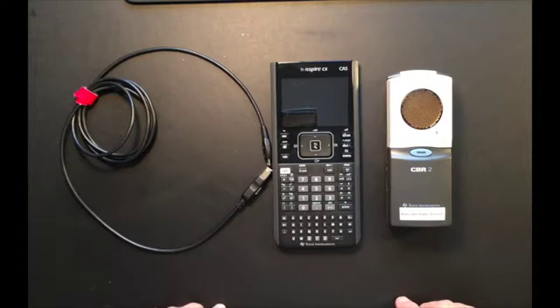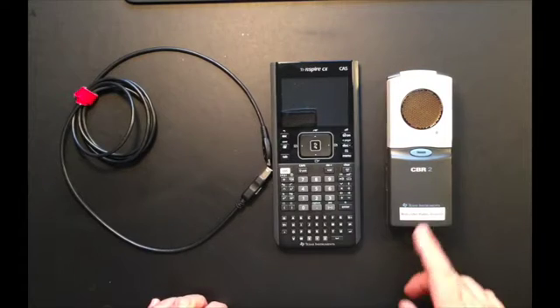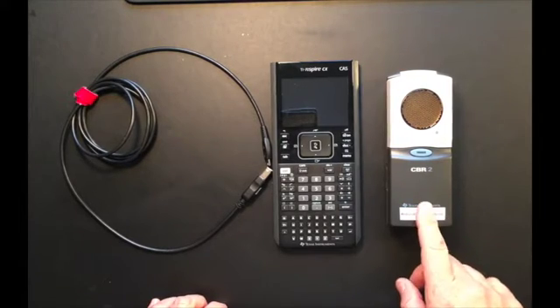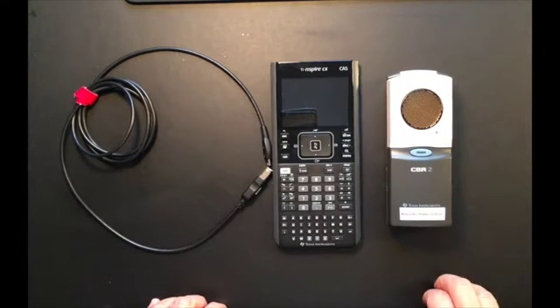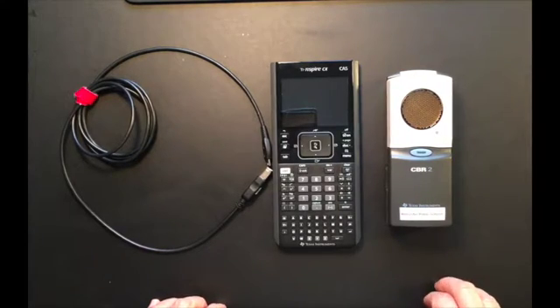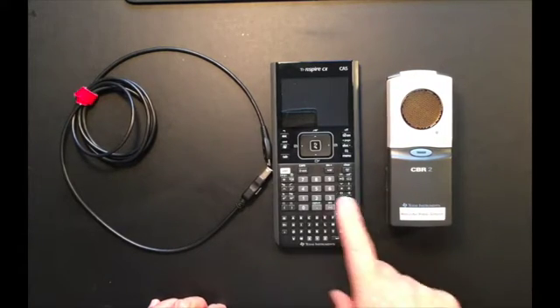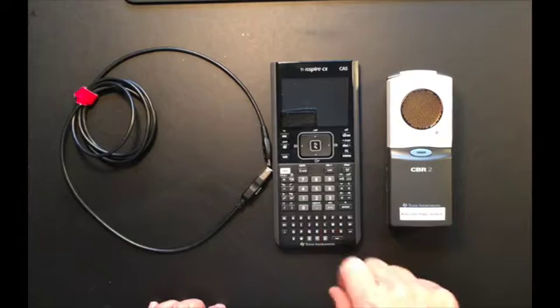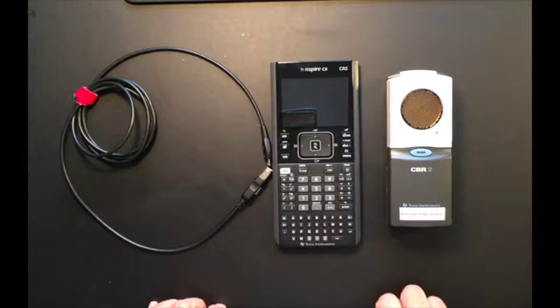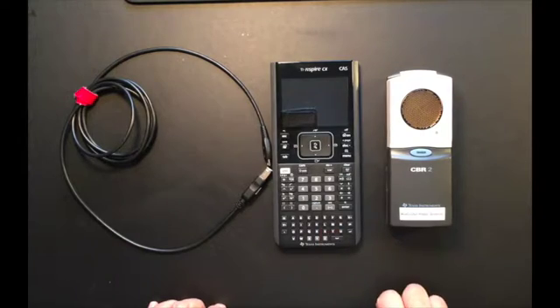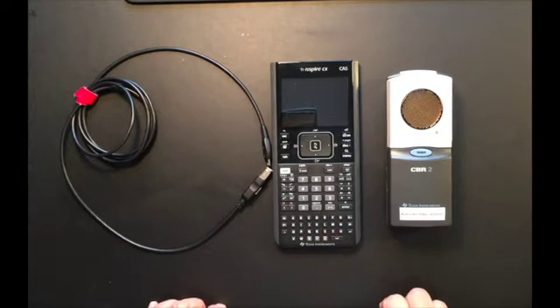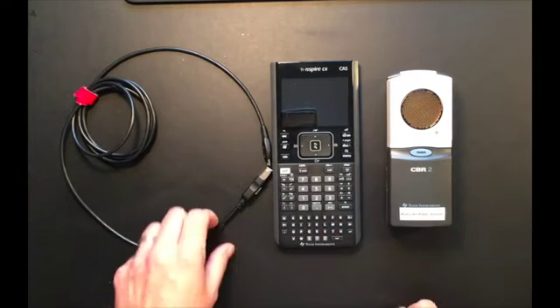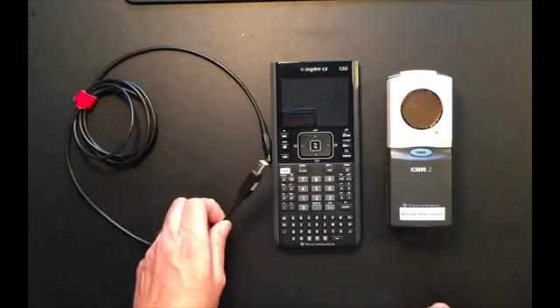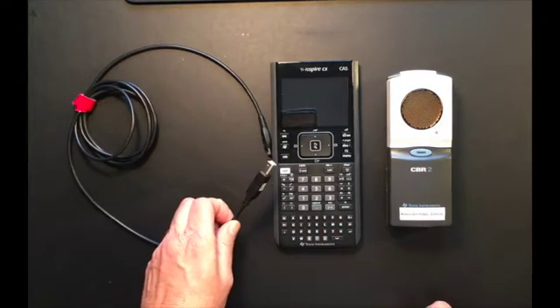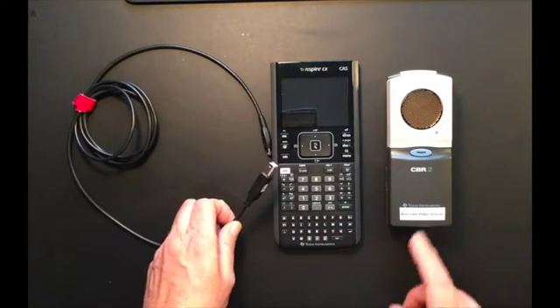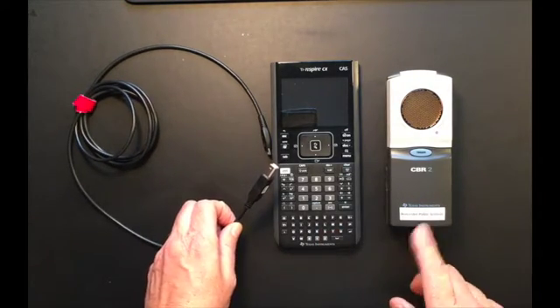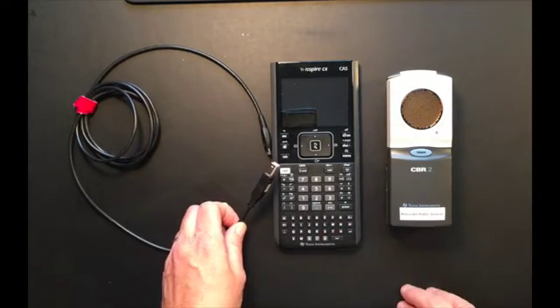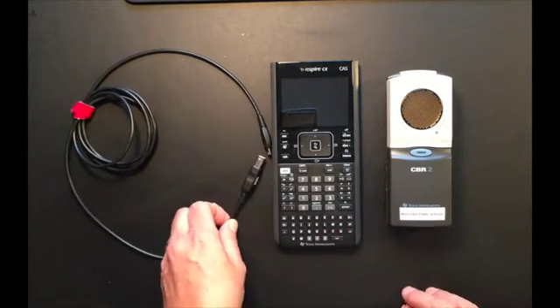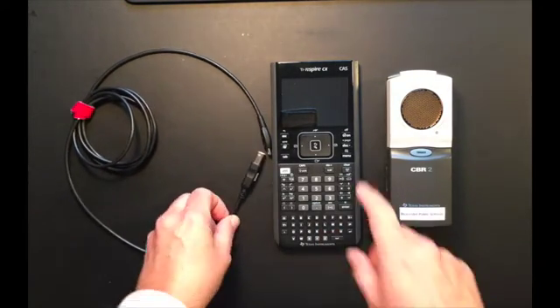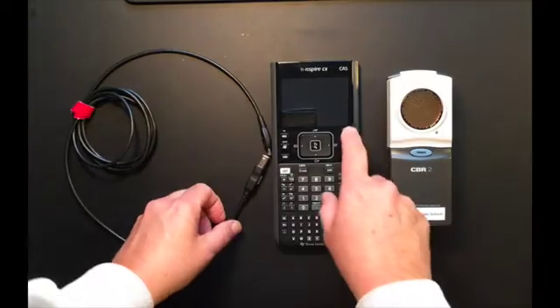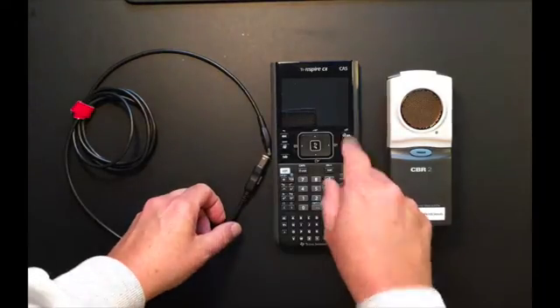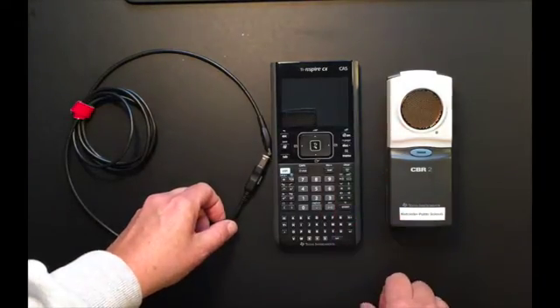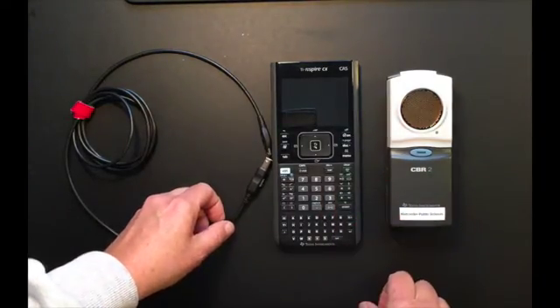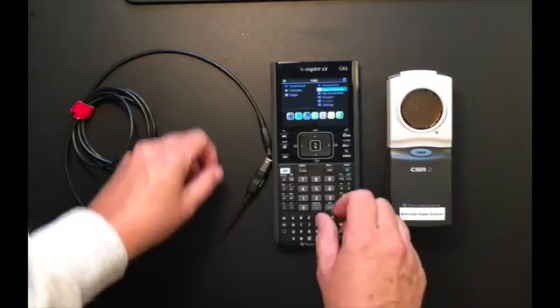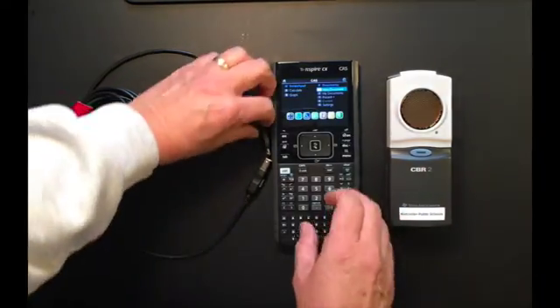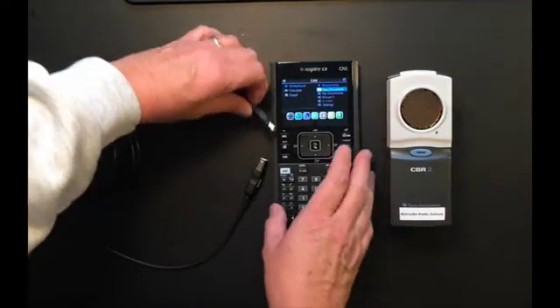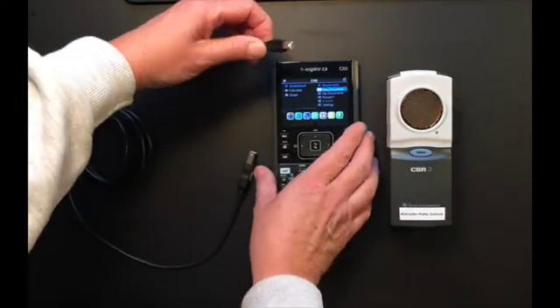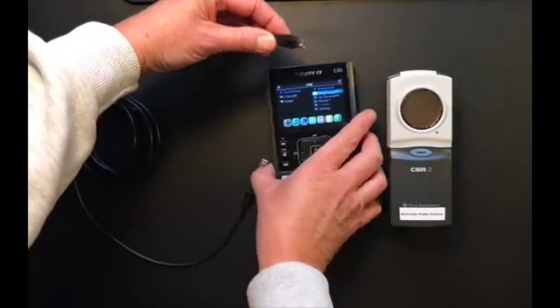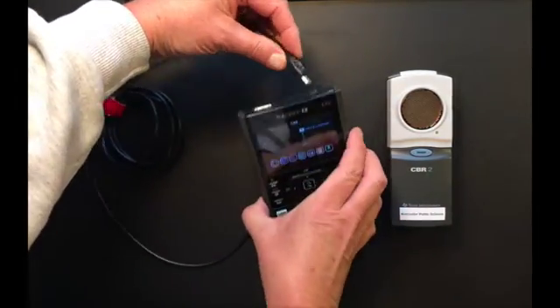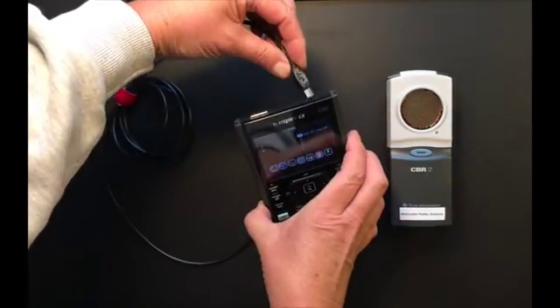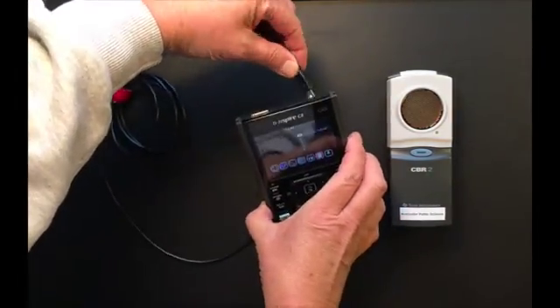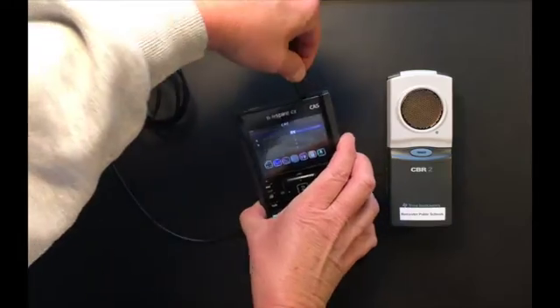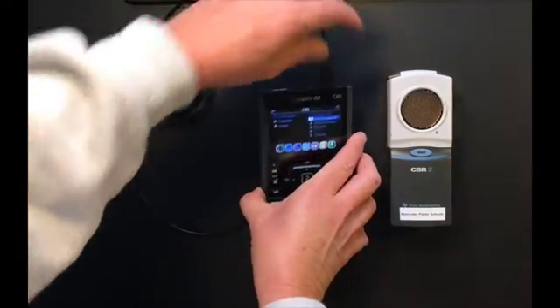We're now going to connect the CBR2 to the TI-Nspire calculator using the cable provided. First, power on the calculator and then take the mini USB and plug it into the calculator.